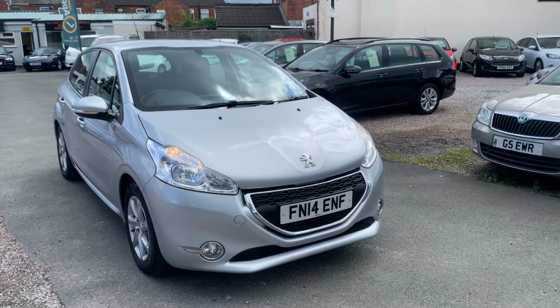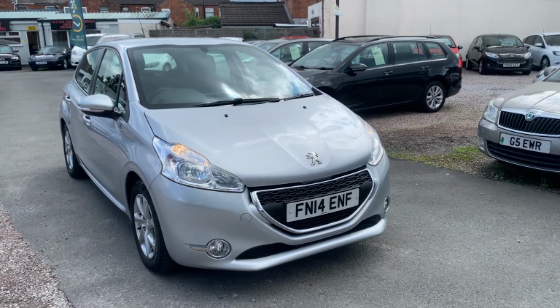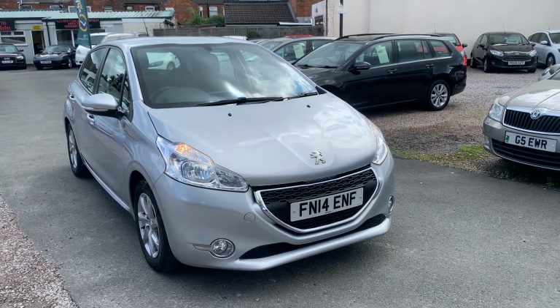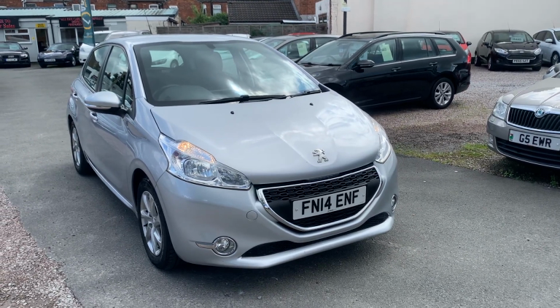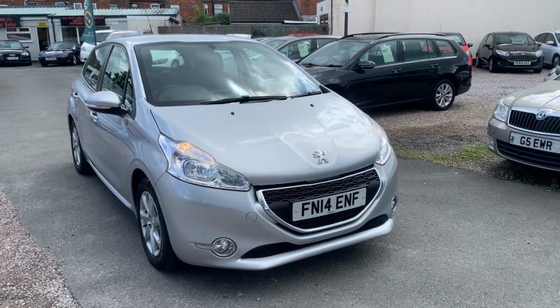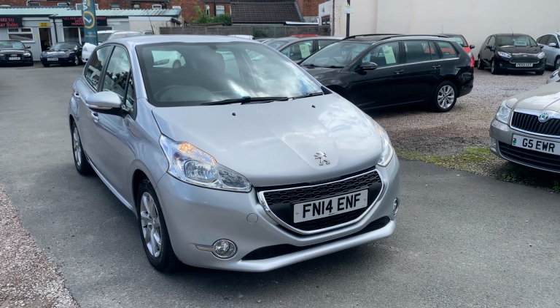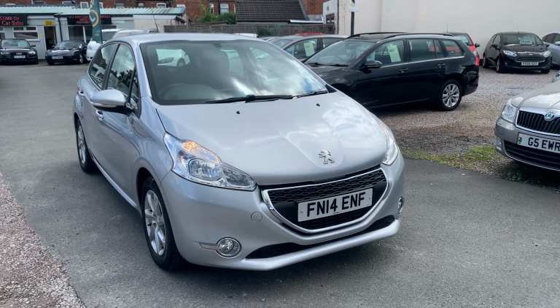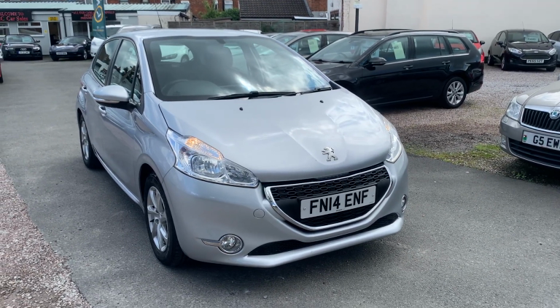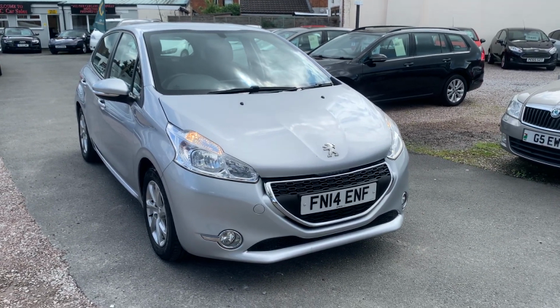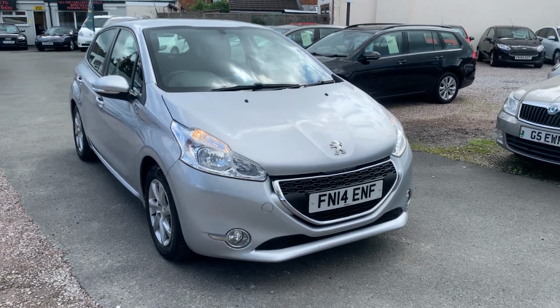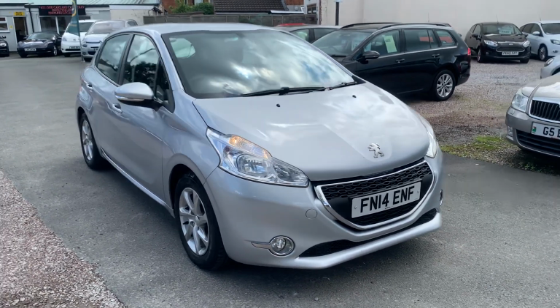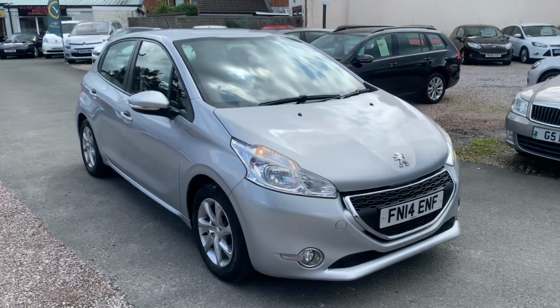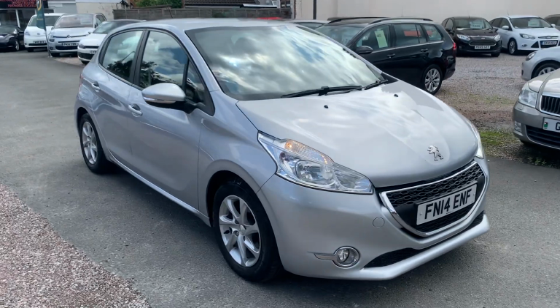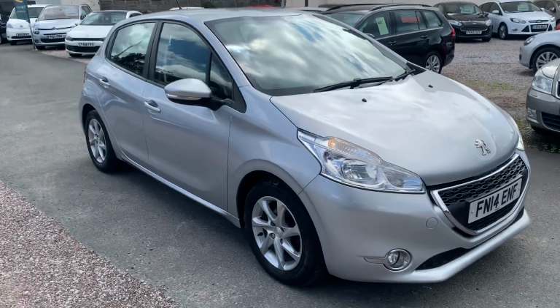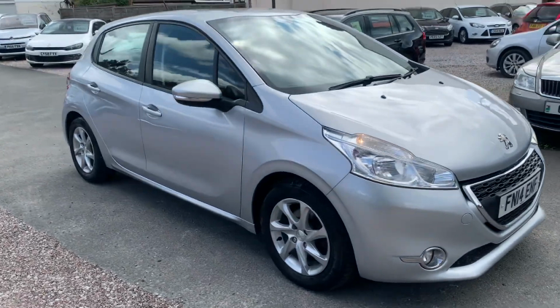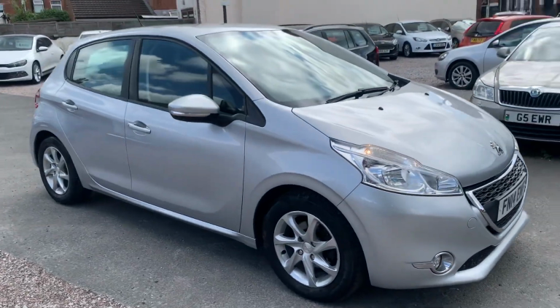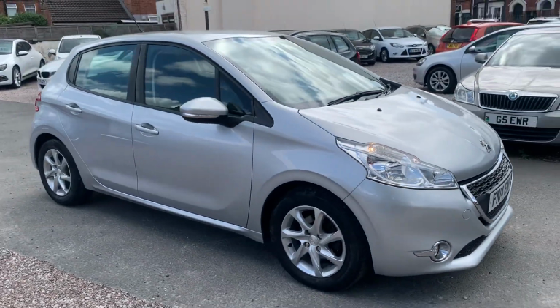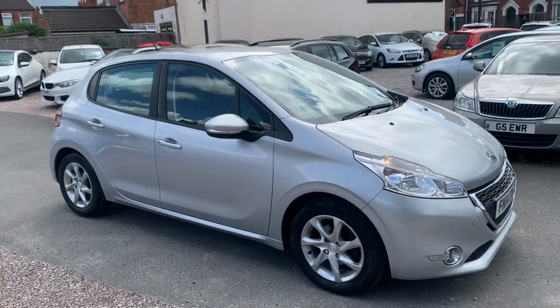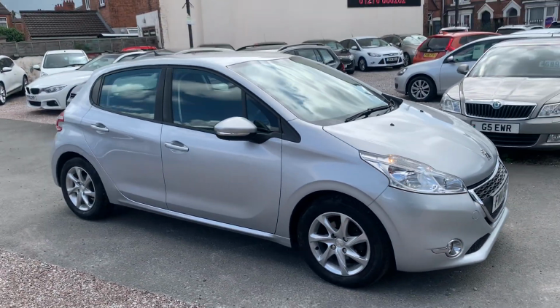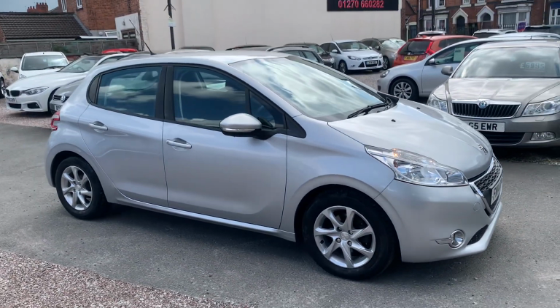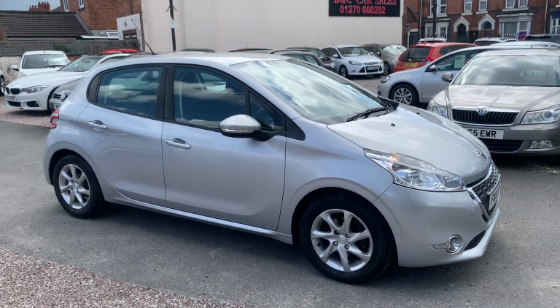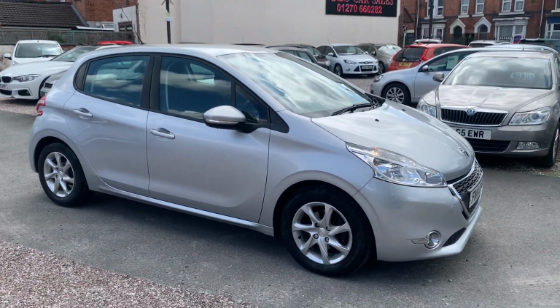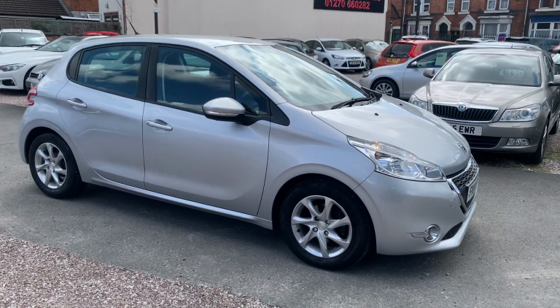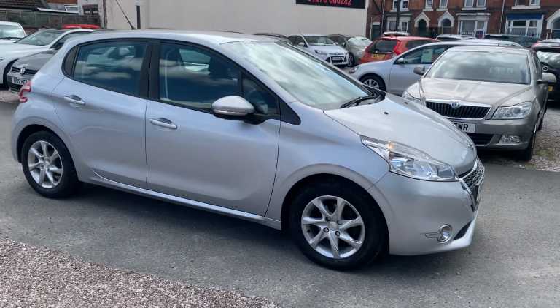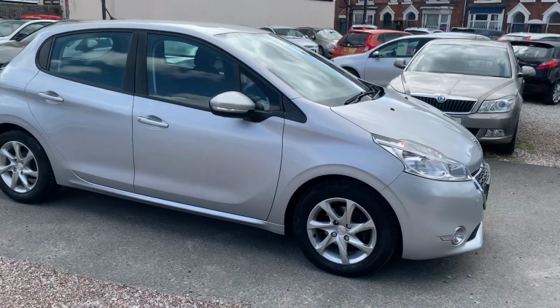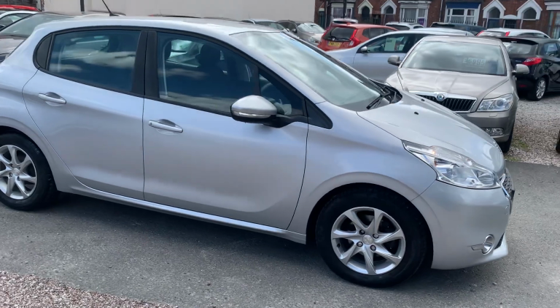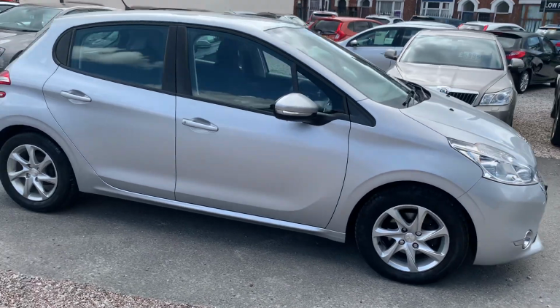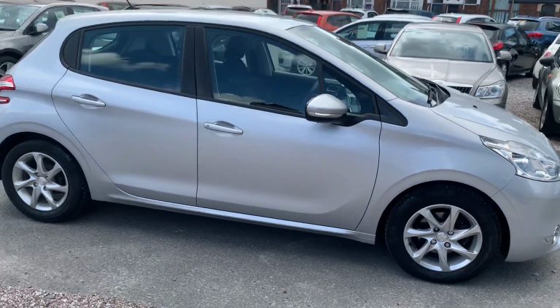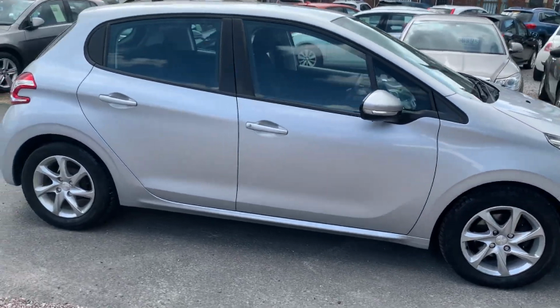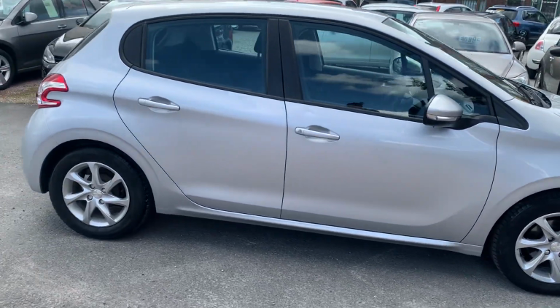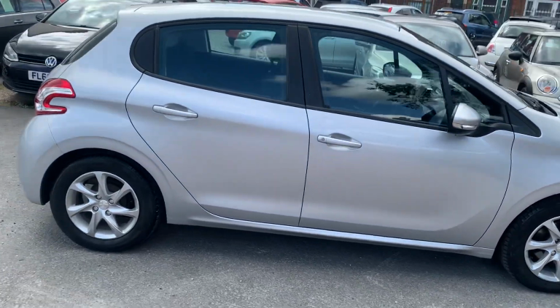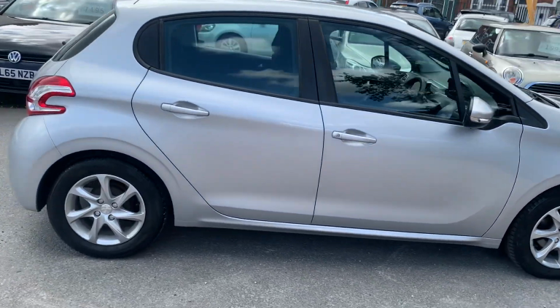Hi, it's Richard from D&C Car Sales in Crewe. I'm just going to do you a quick walk-around video of our Peugeot 208. I have got the car running so you can get a bit of a feel for it, and we'll walk around all the bodywork and we'll show you inside.